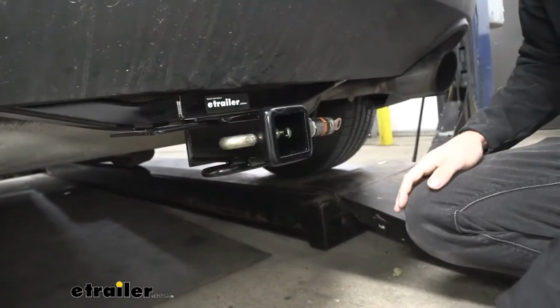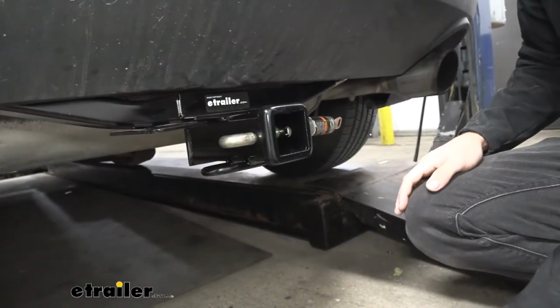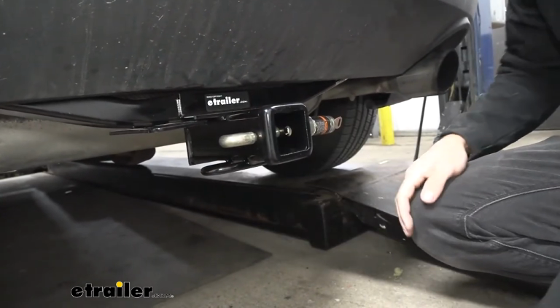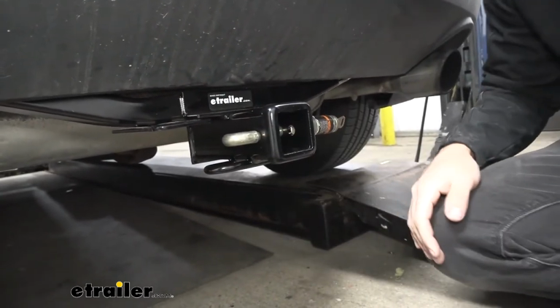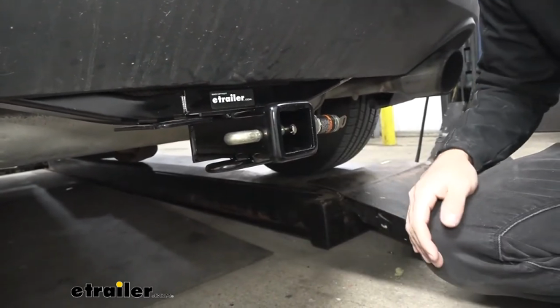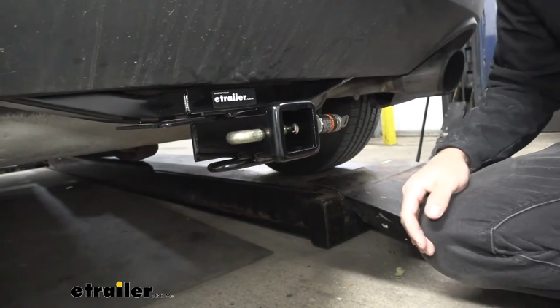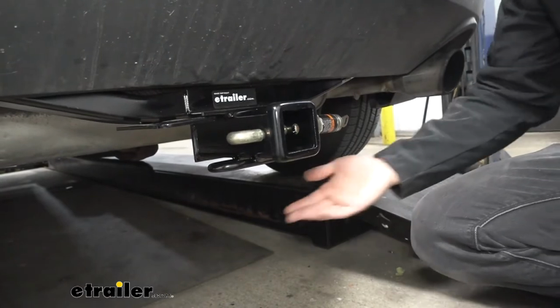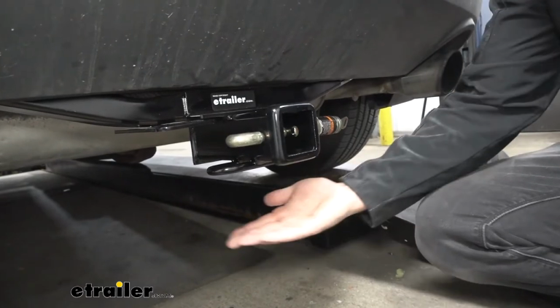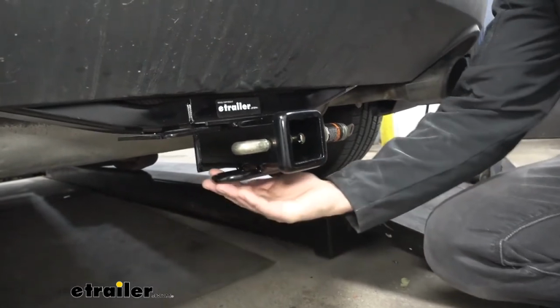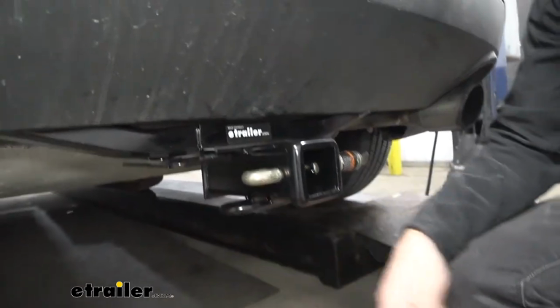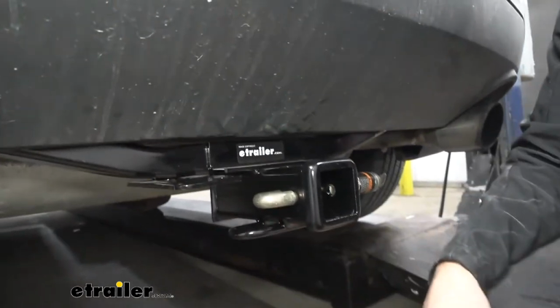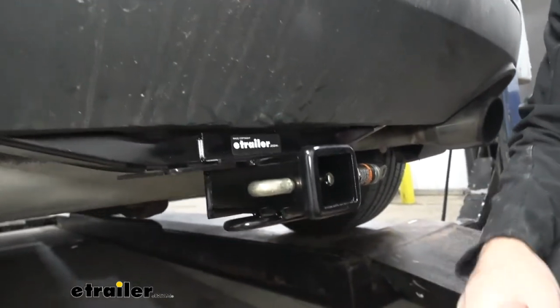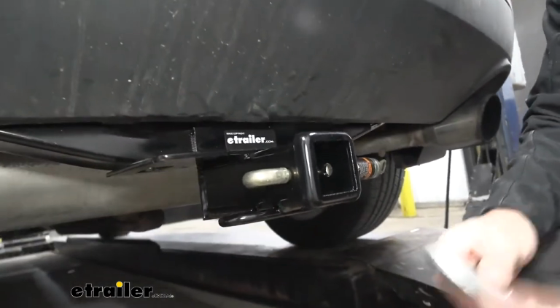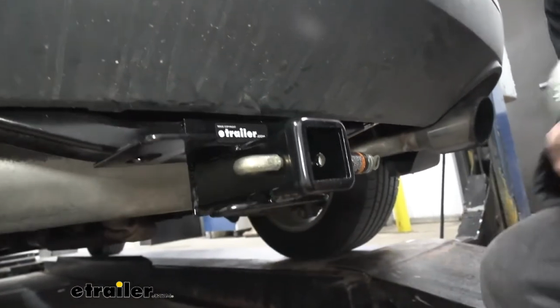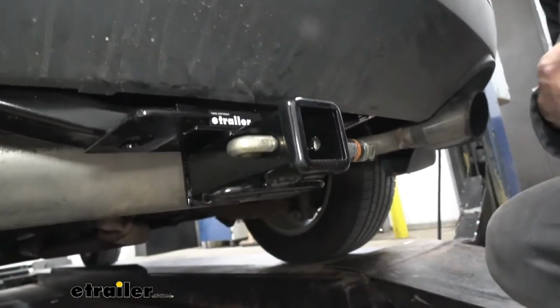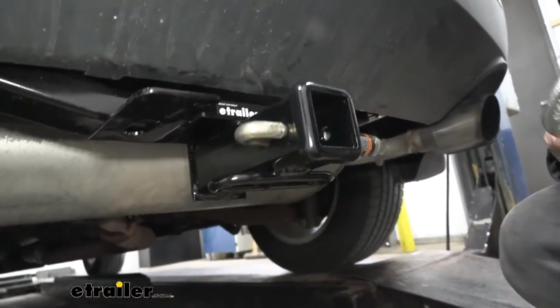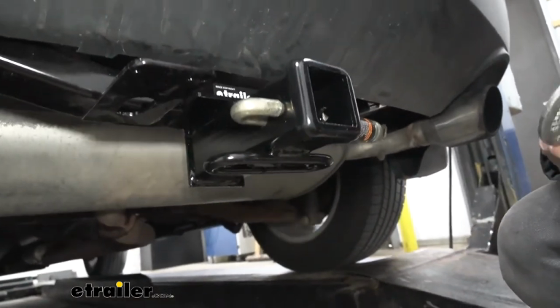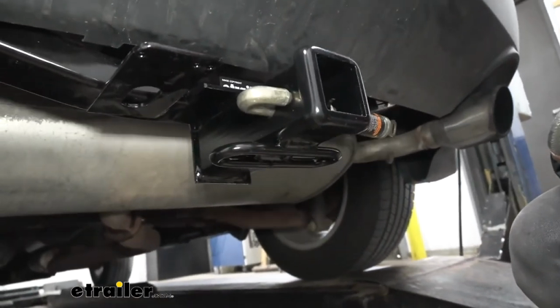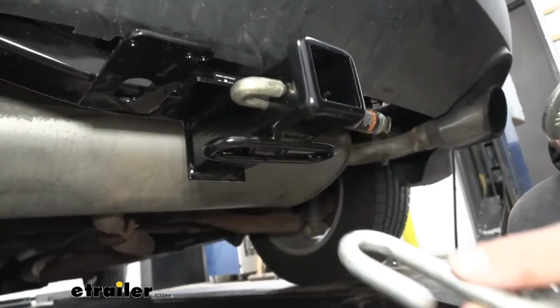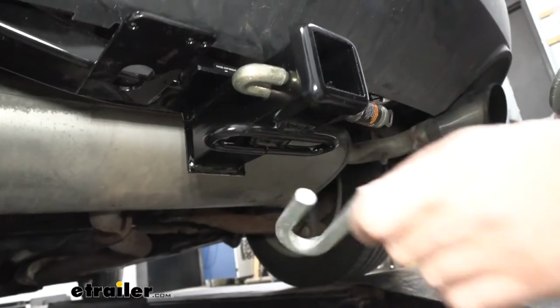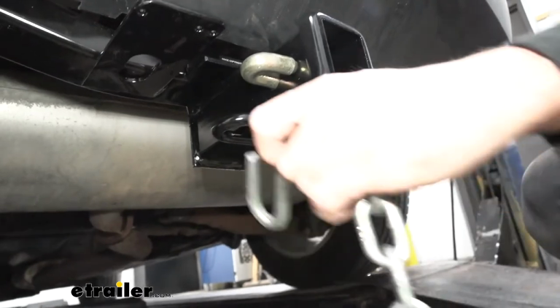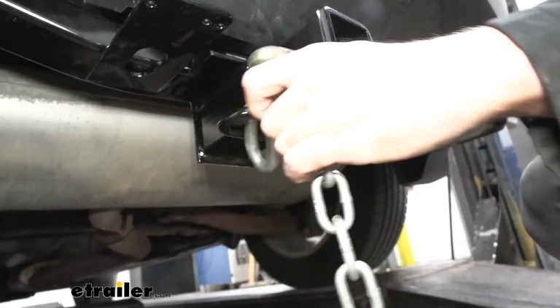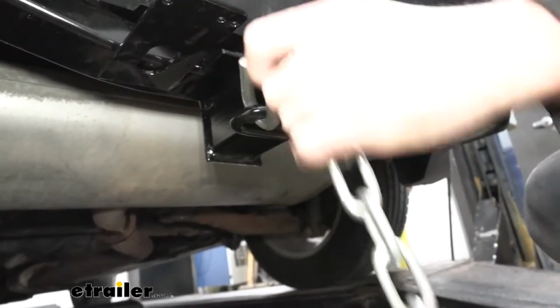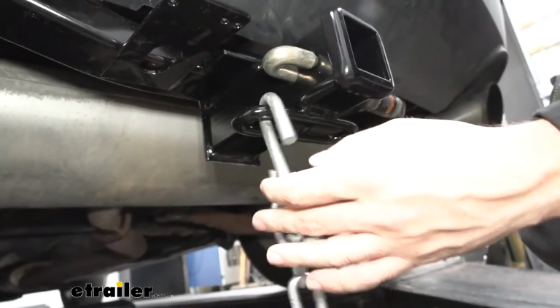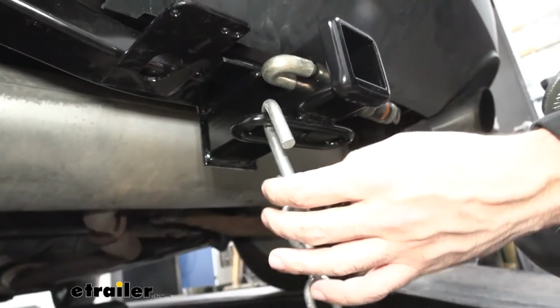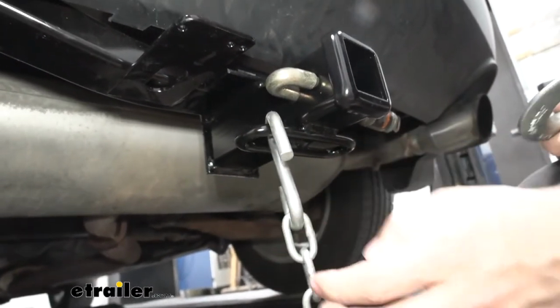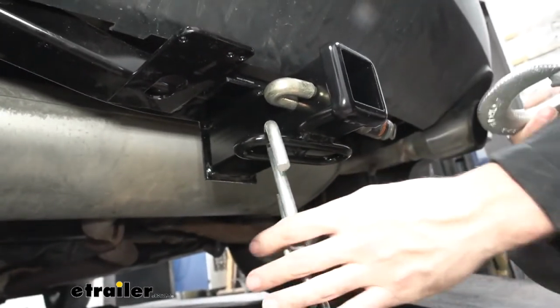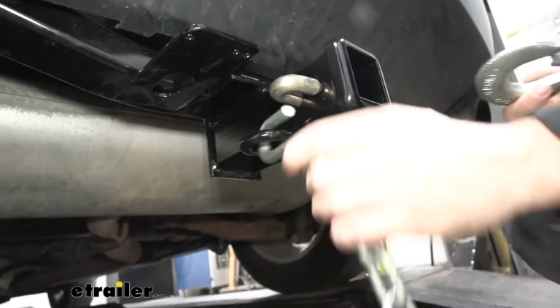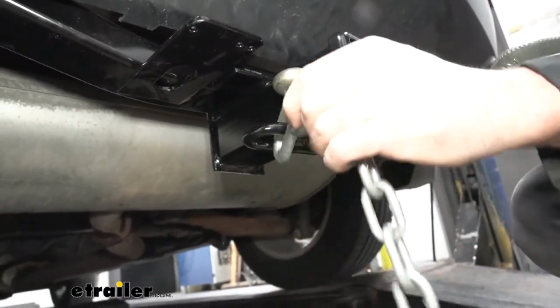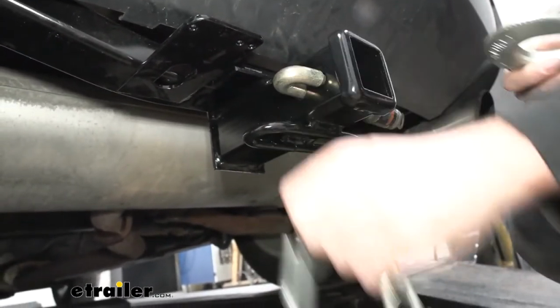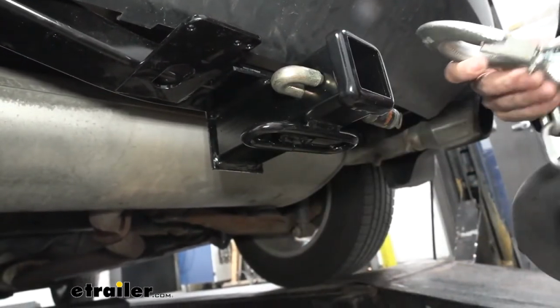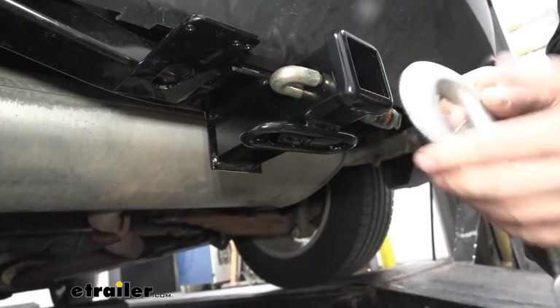Last but not least, we're going to have our safety chain loops welded to the bottom of the receiver tube. These are going to accept the smaller S-type chains as well as the larger clevis hooks.